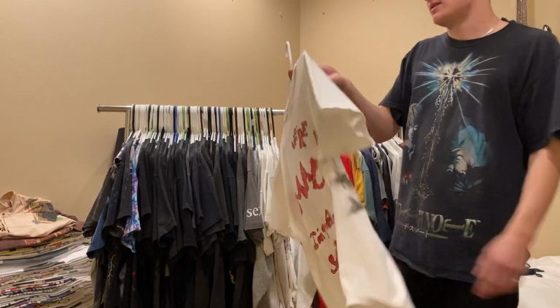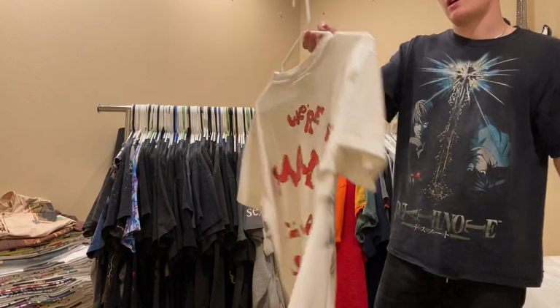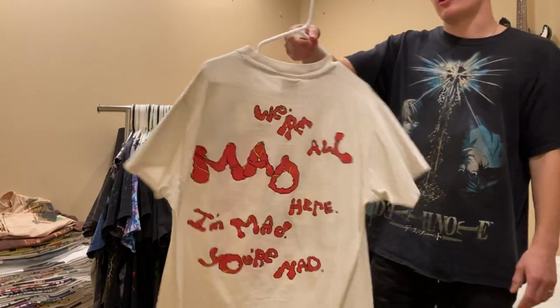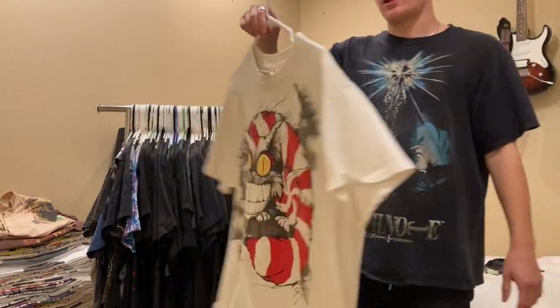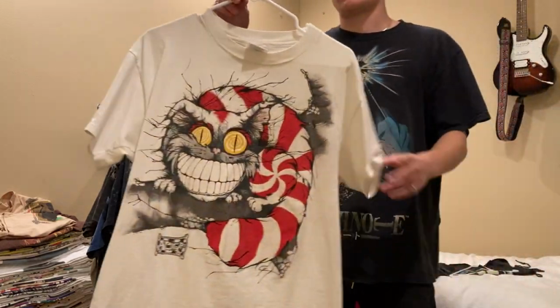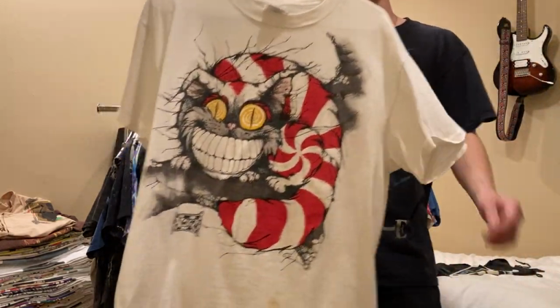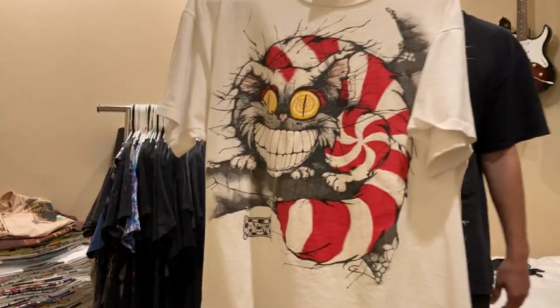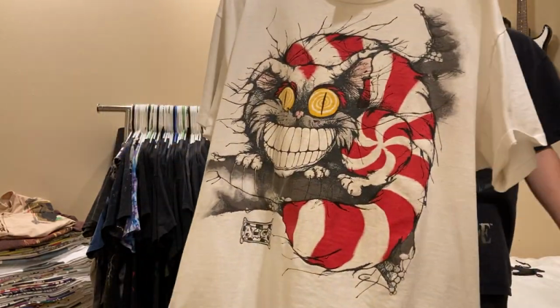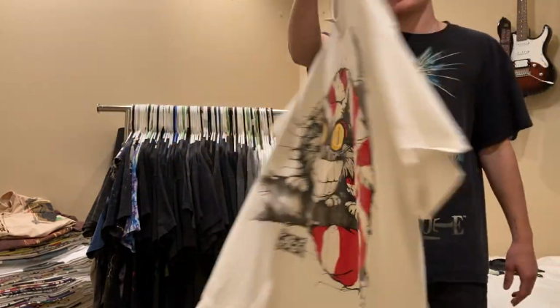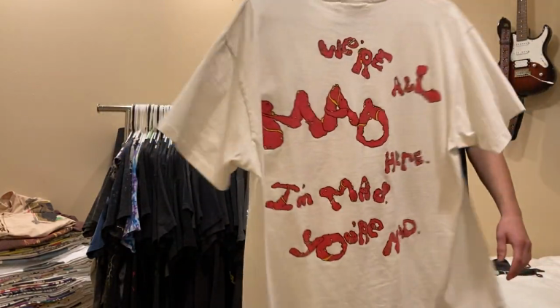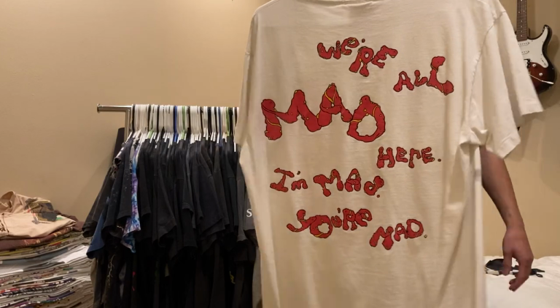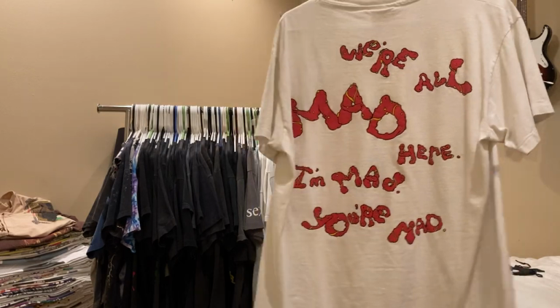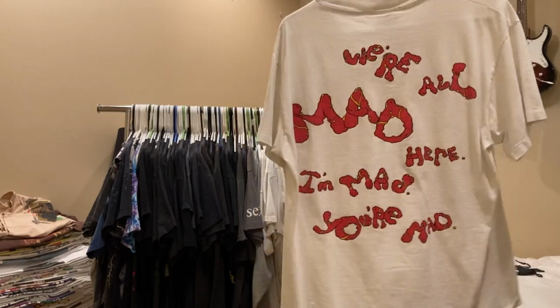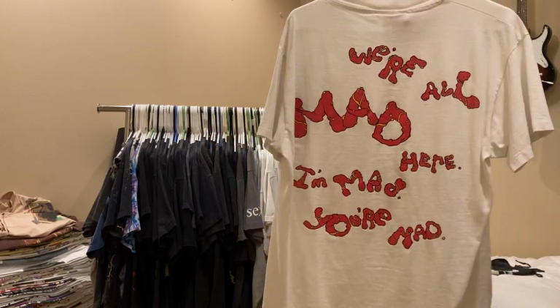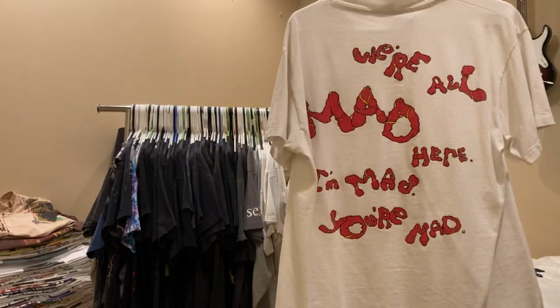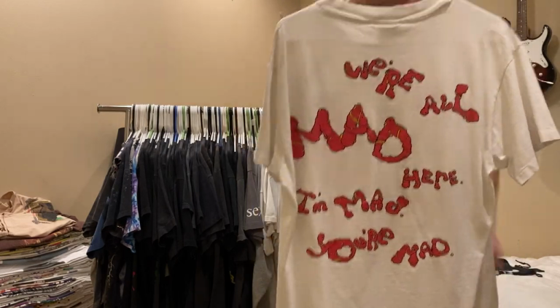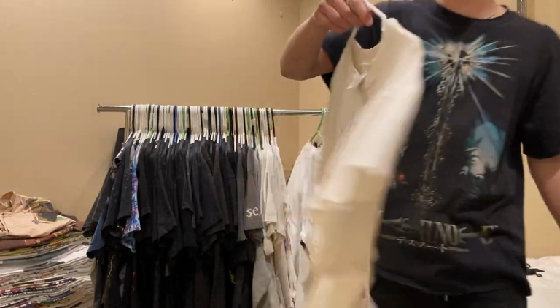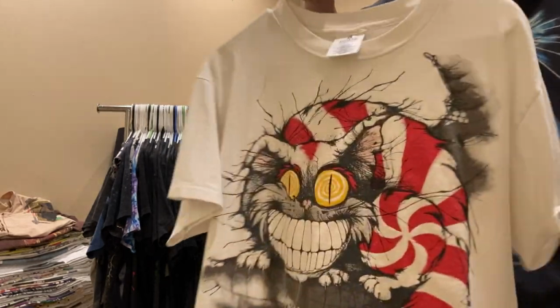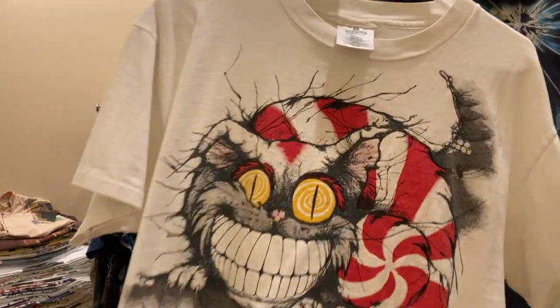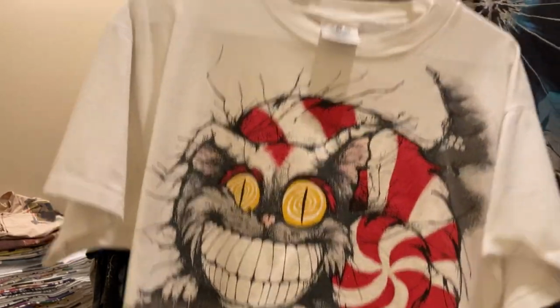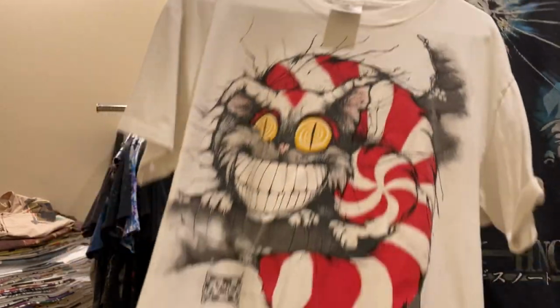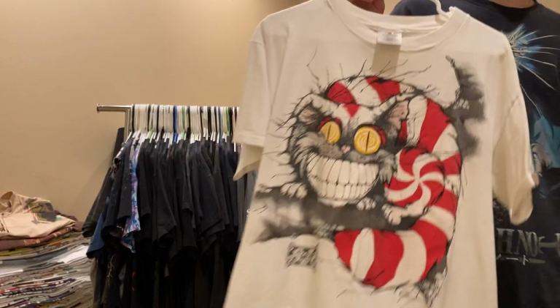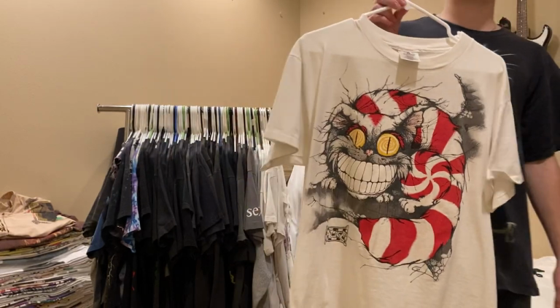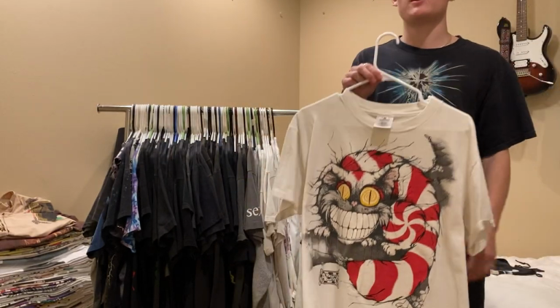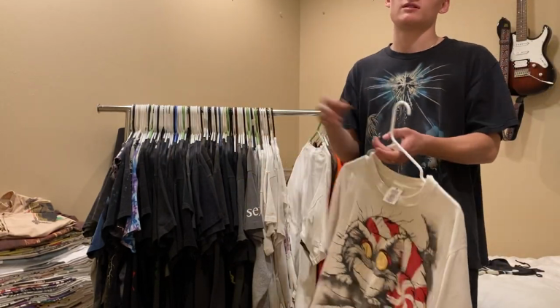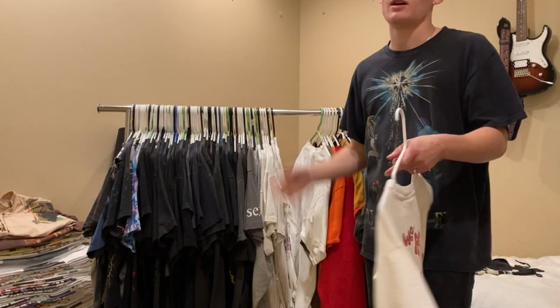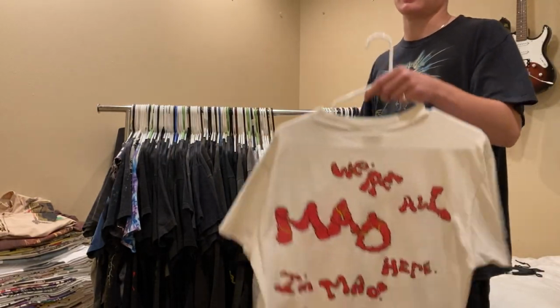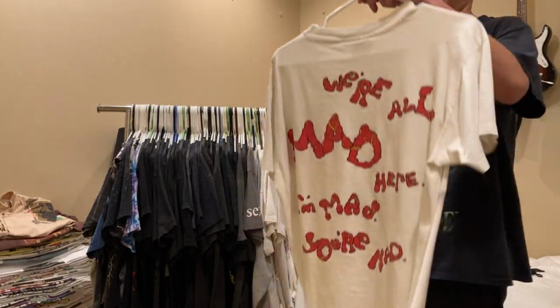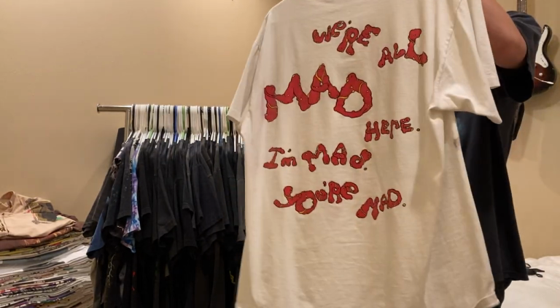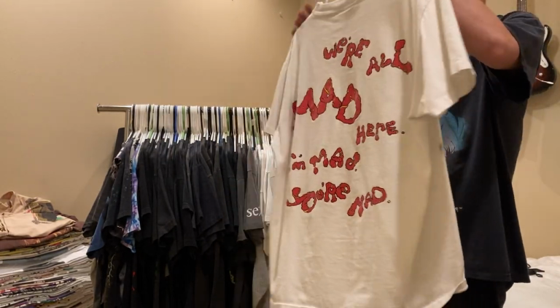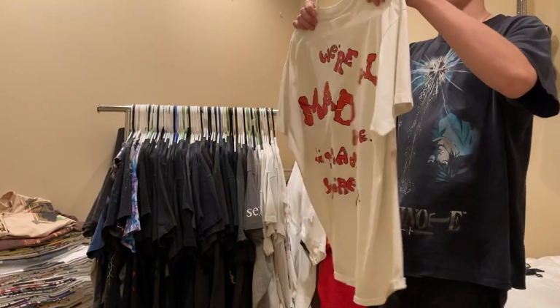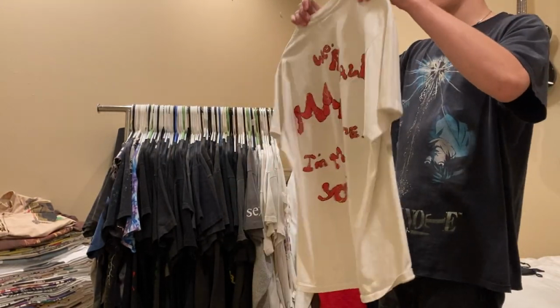Moving on, this is an Alice in Wonderland 'We're all mad here - I'm mad, you're mad' Cheshire Cat tee. Size large, single stitch. I paid up a little bit for this, but honestly don't mind because it's such a sick graphic.